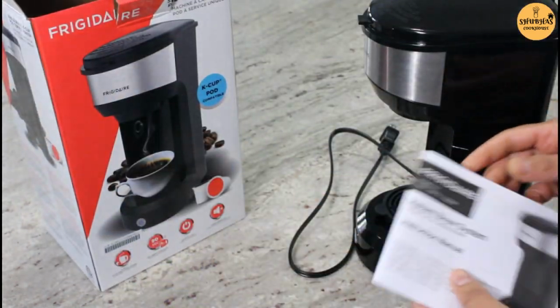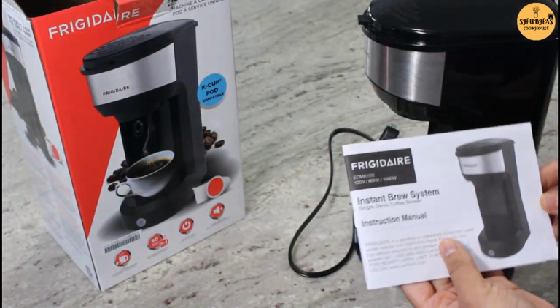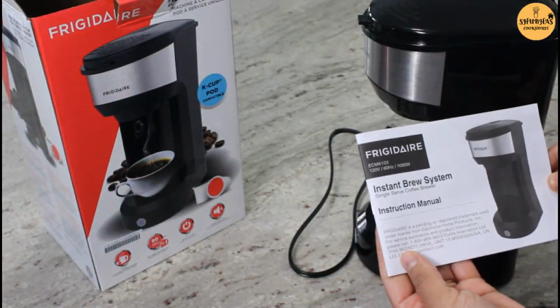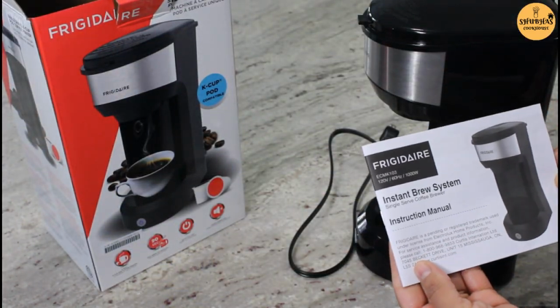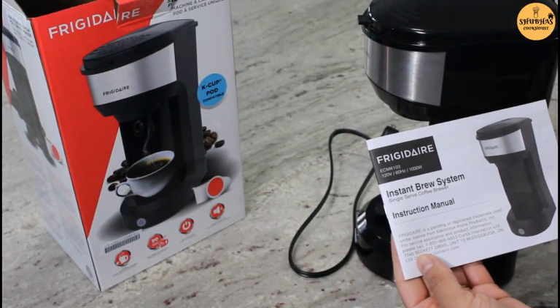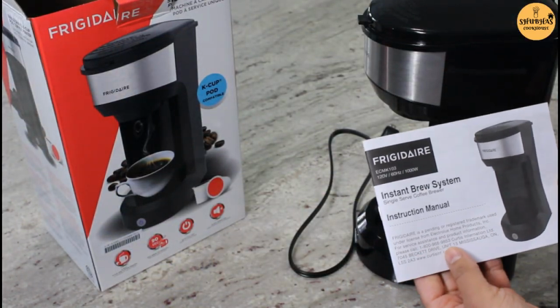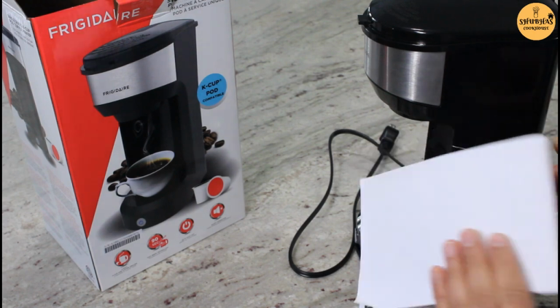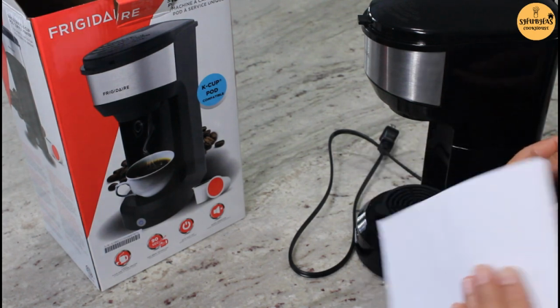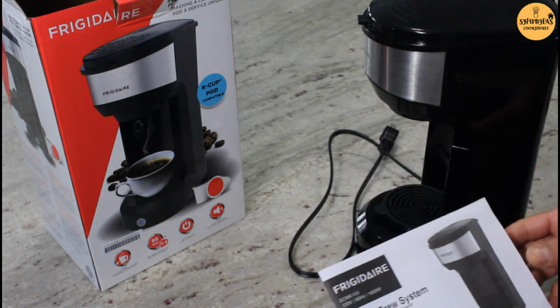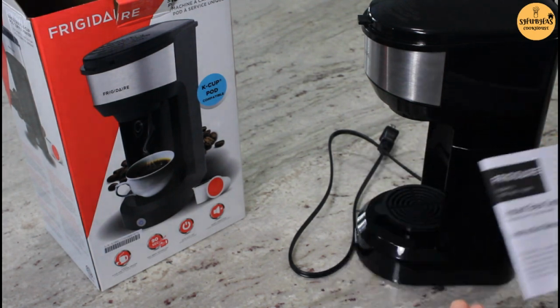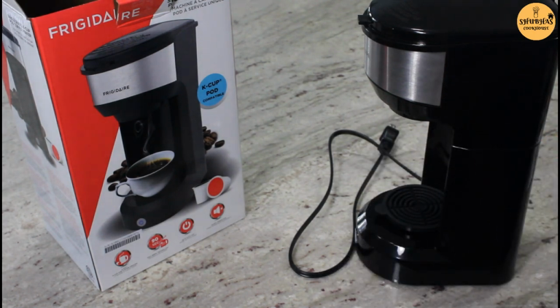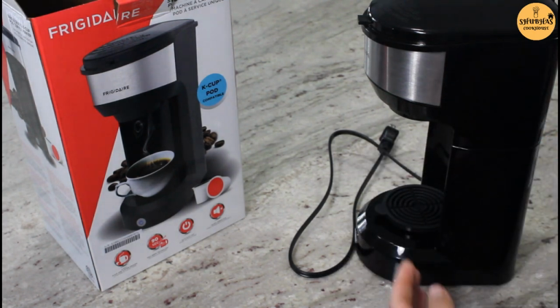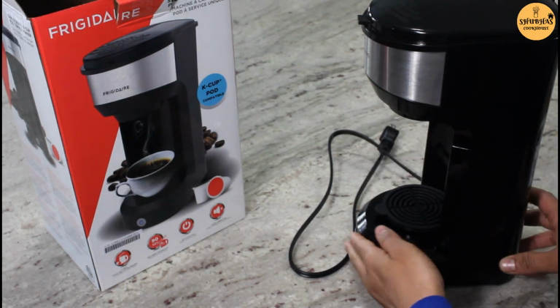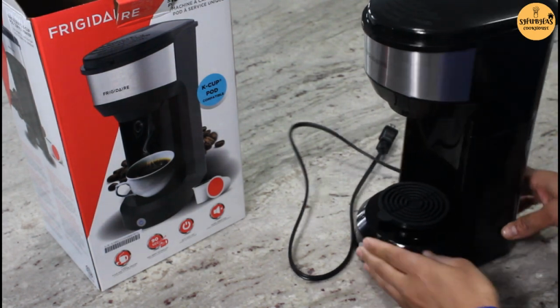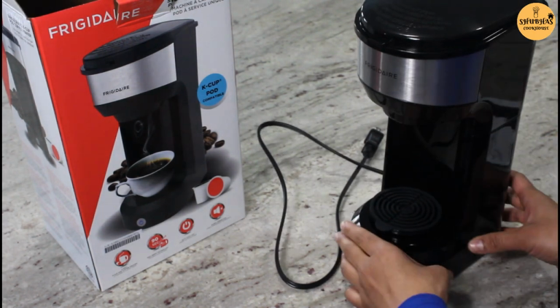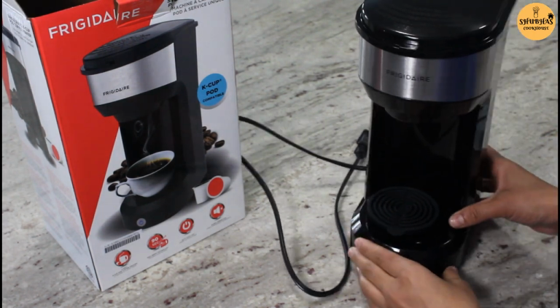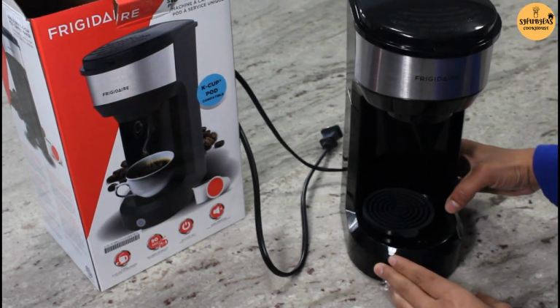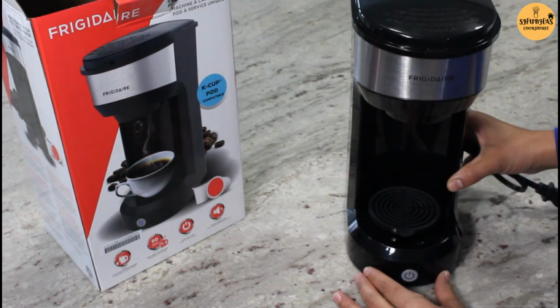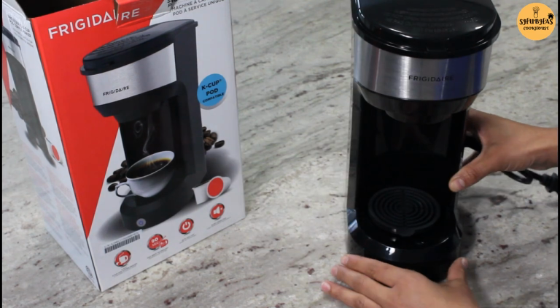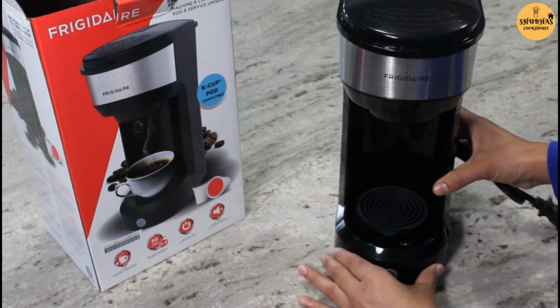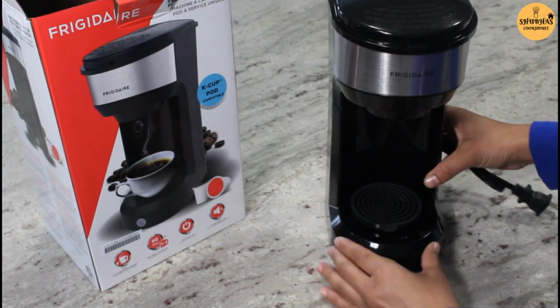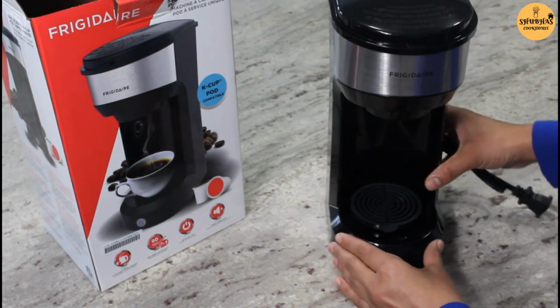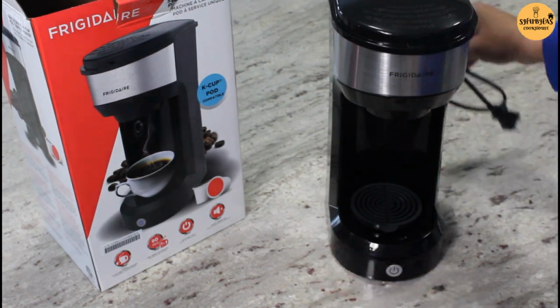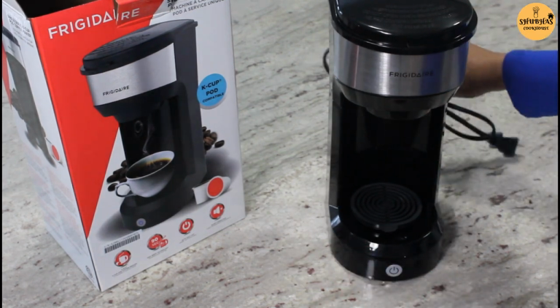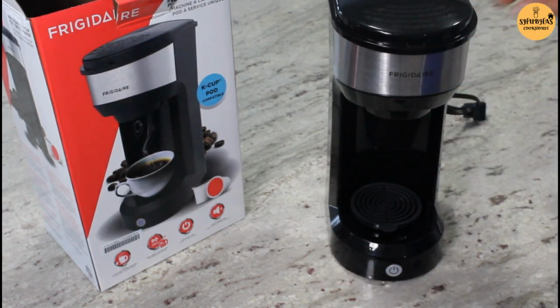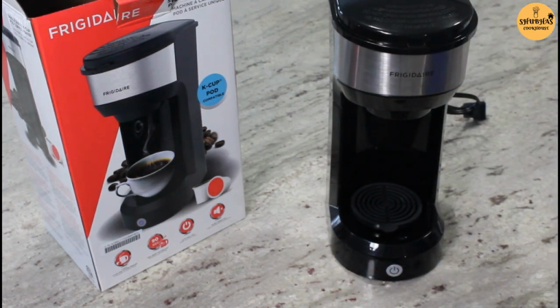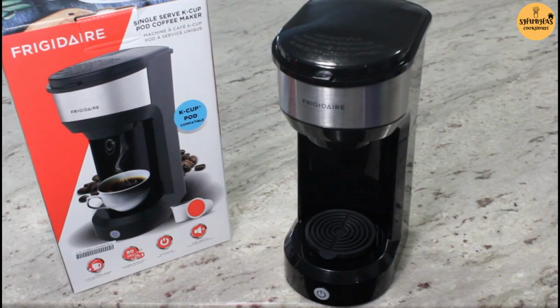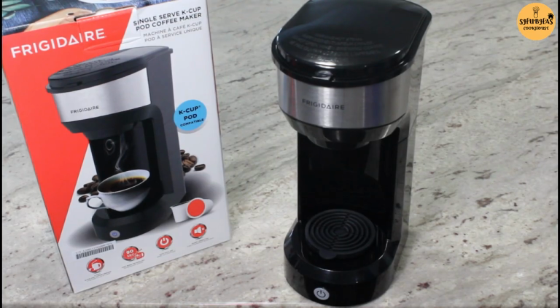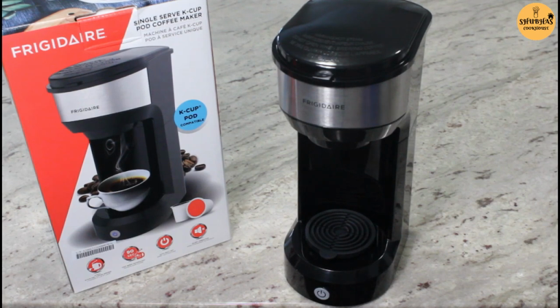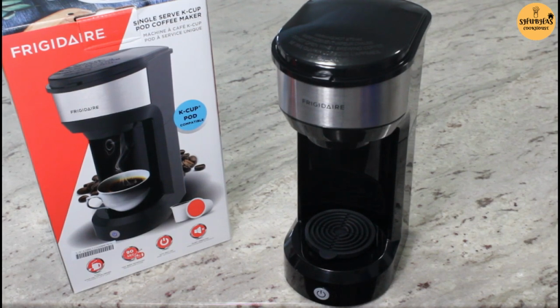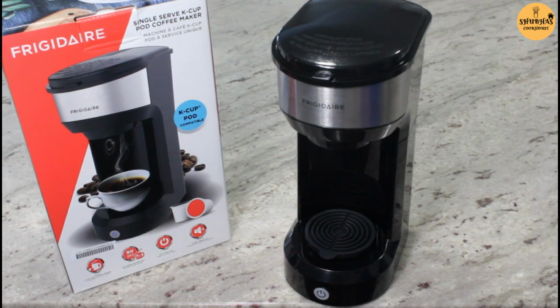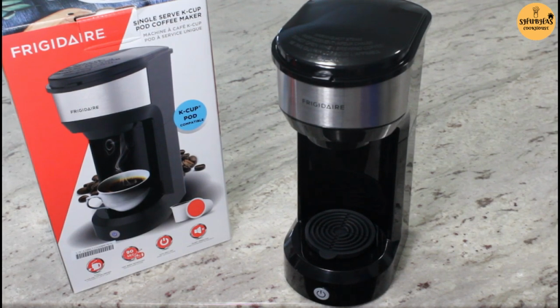So it comes with this instruction manual. And look at this cute little coffee maker! Let's see what the parts in this machine are.